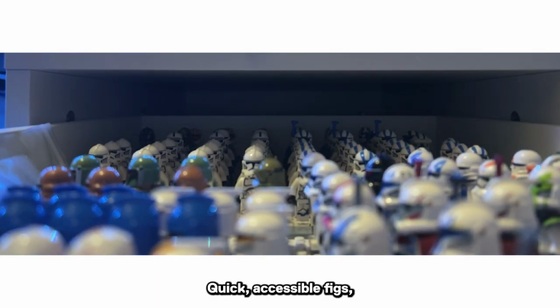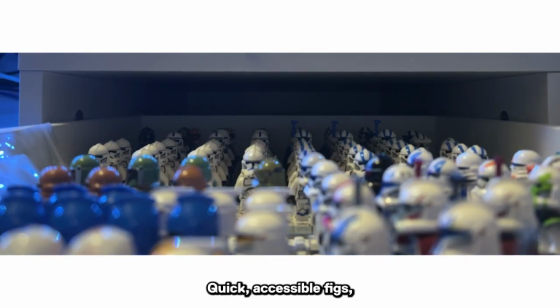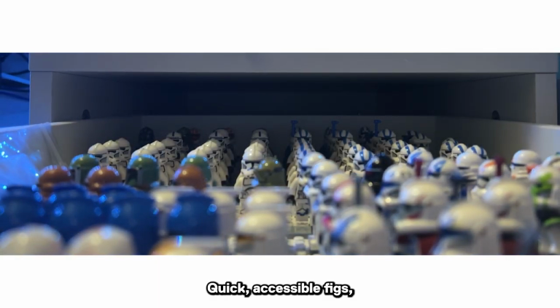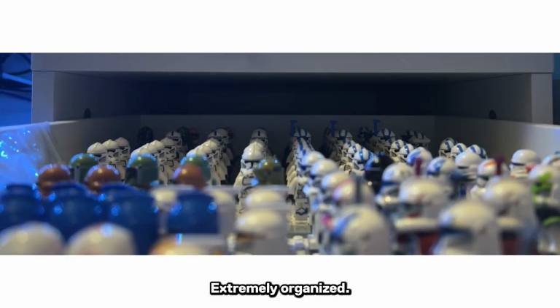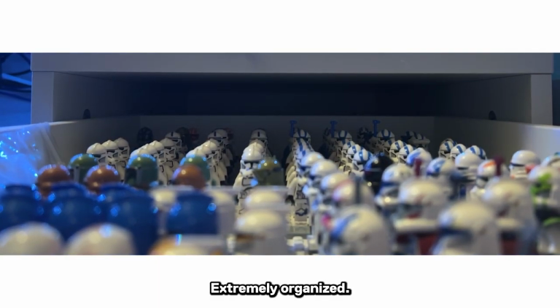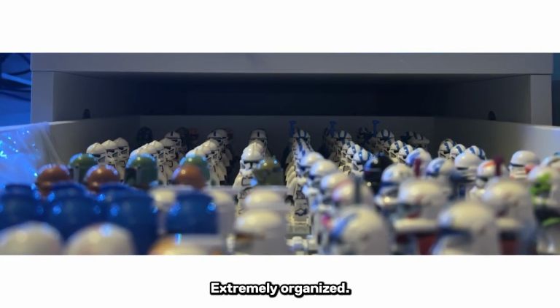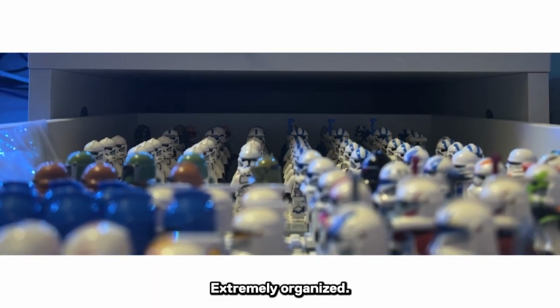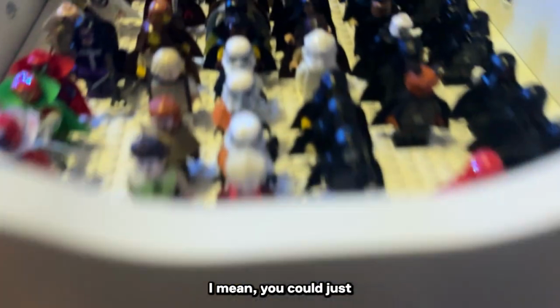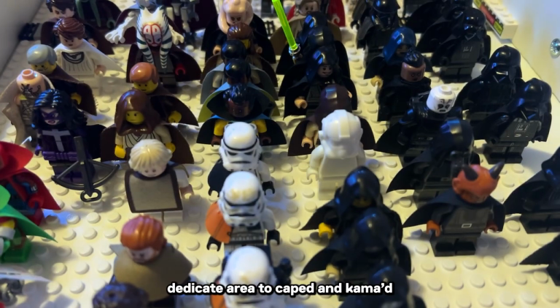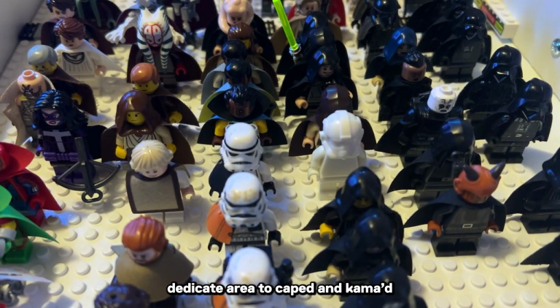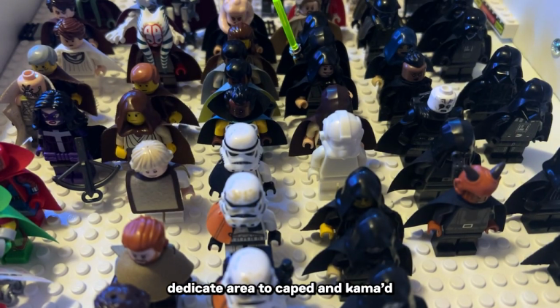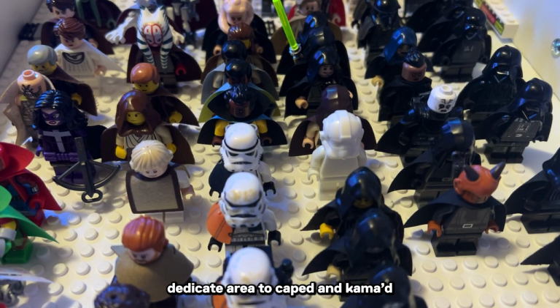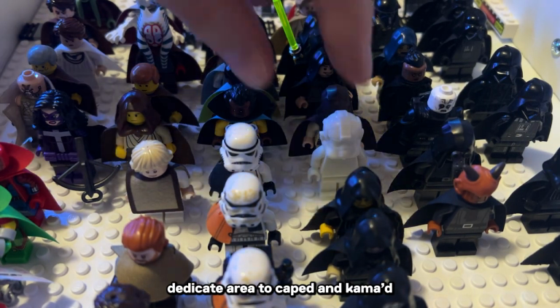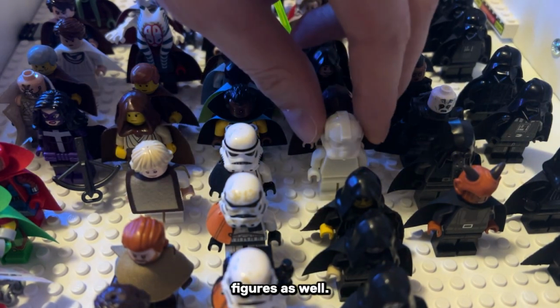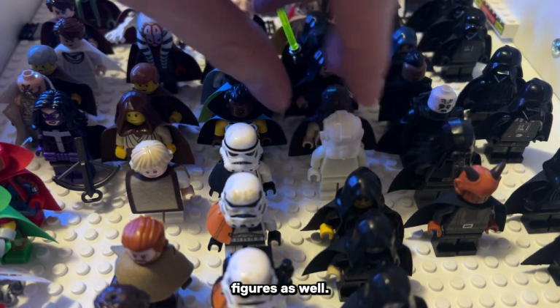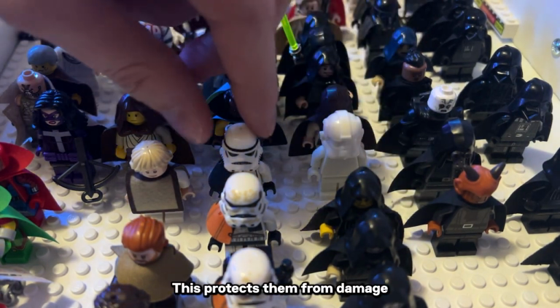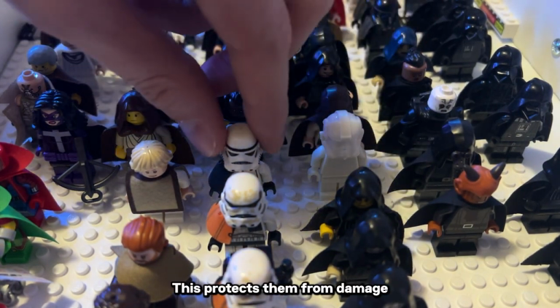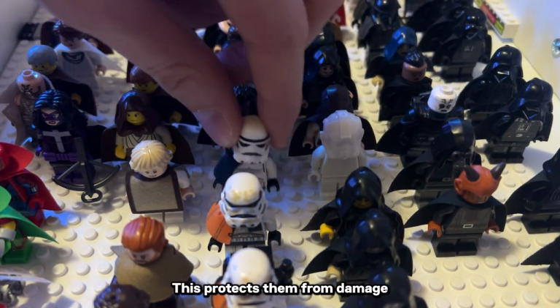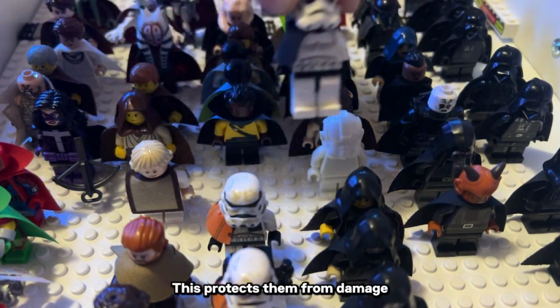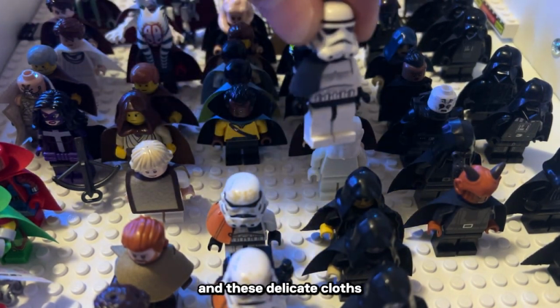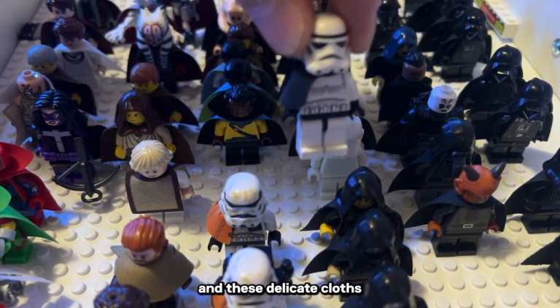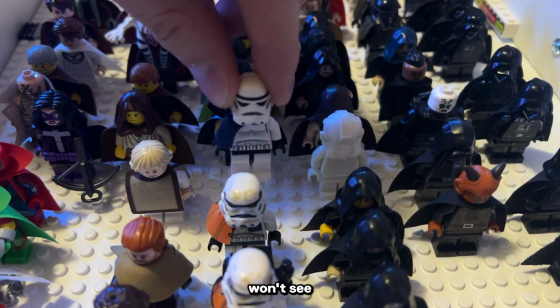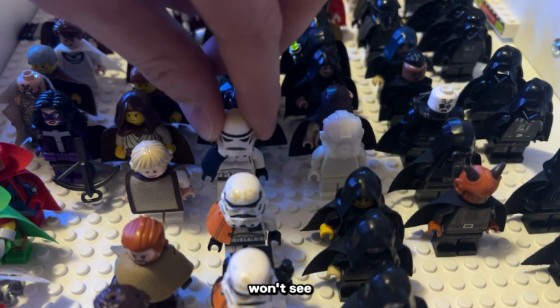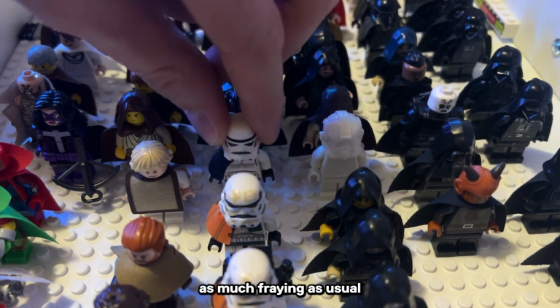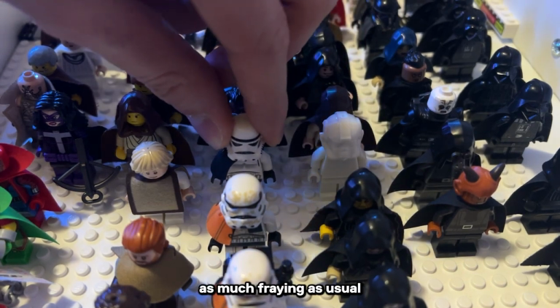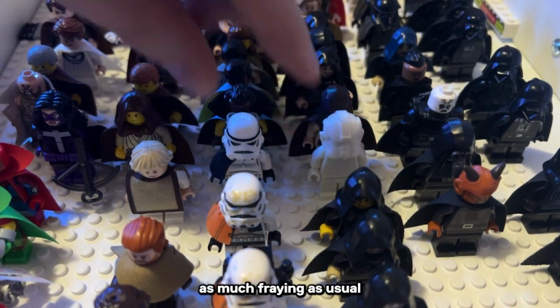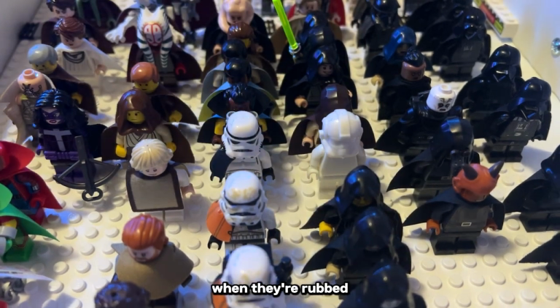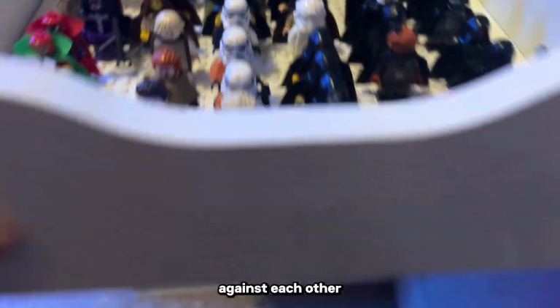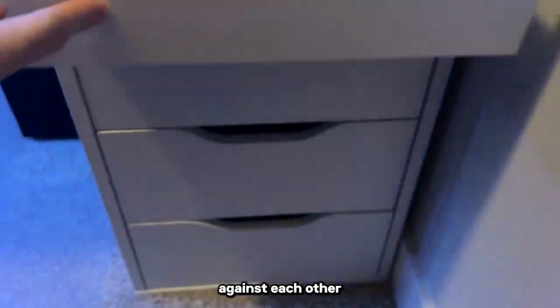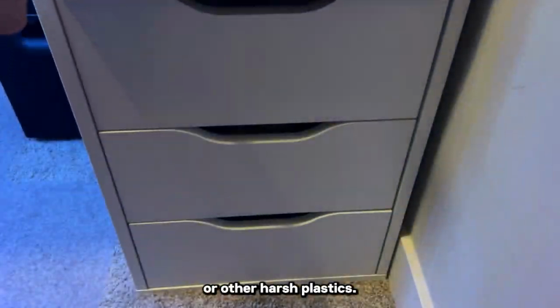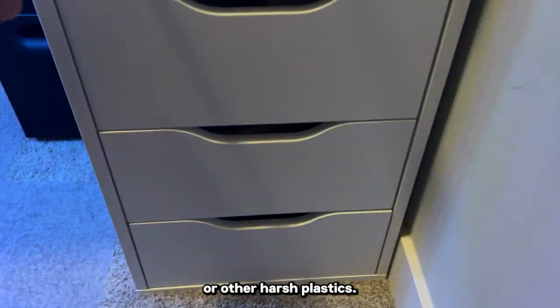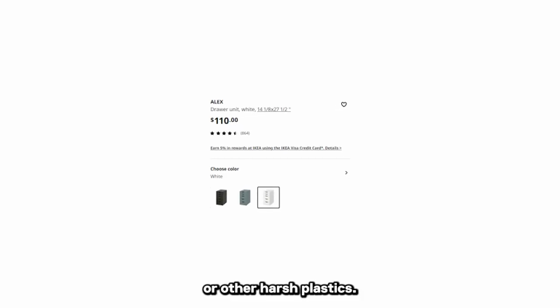Quick accessible figs, extremely organized — you could even dedicate an area to caped and camouflaged figures as well. This protects them from damage, and these delicate cloths won't see as much fraying as usual when they're rubbed against each other or other harsh plastics.